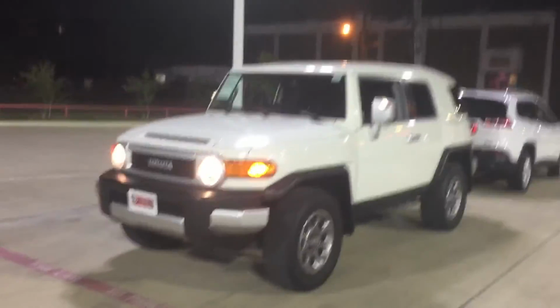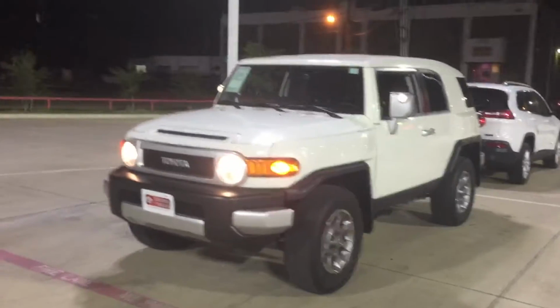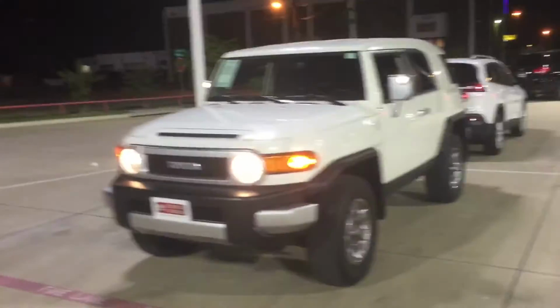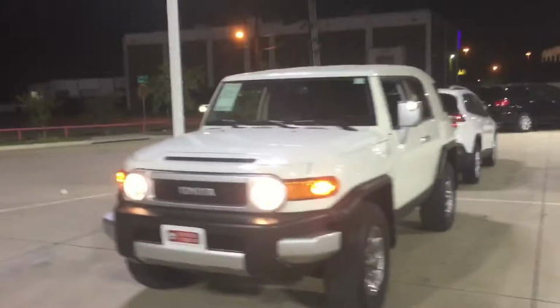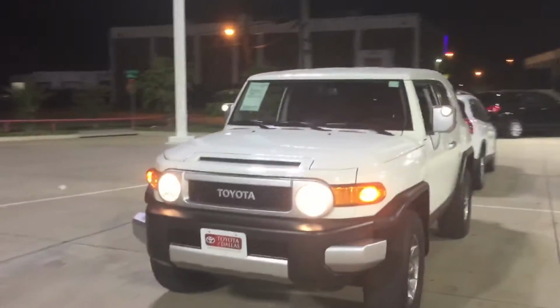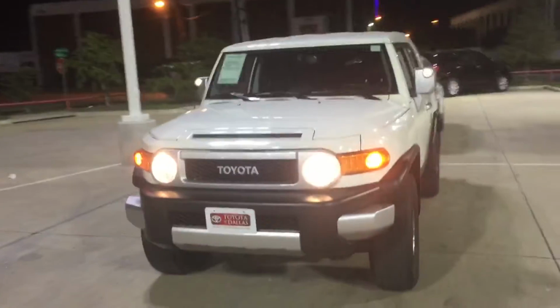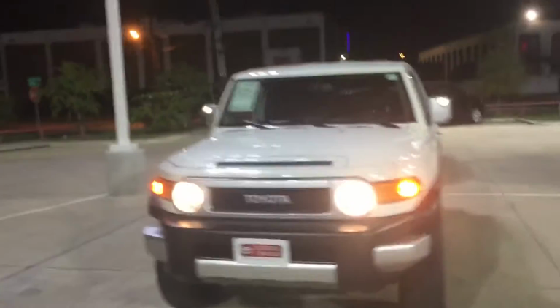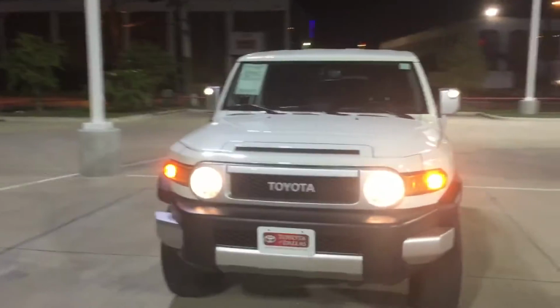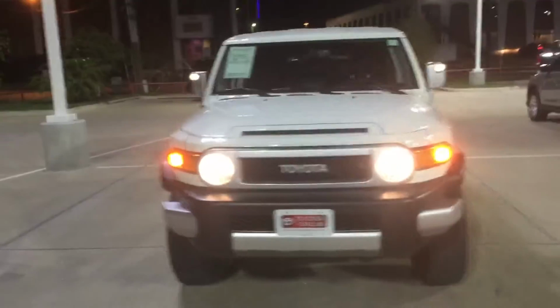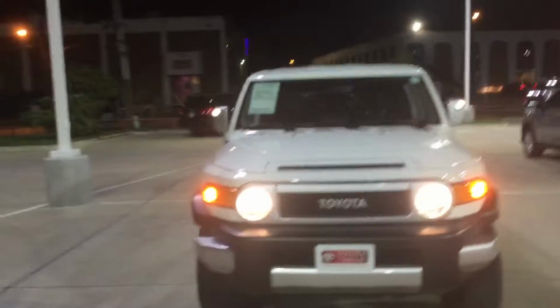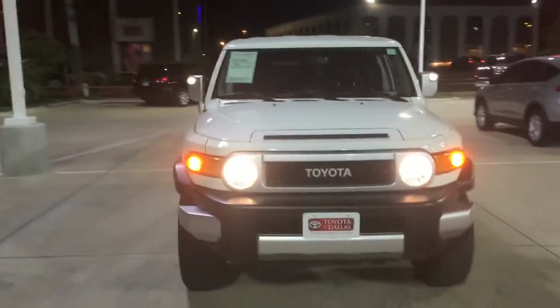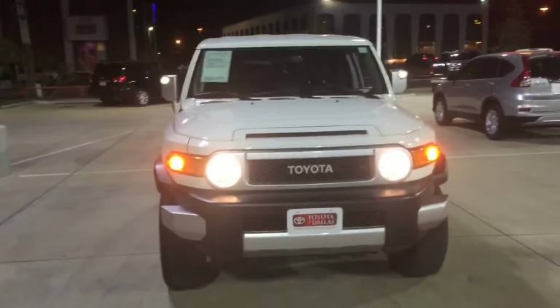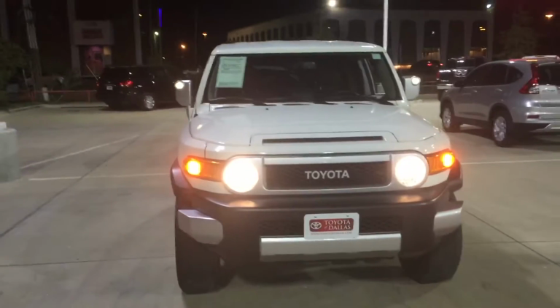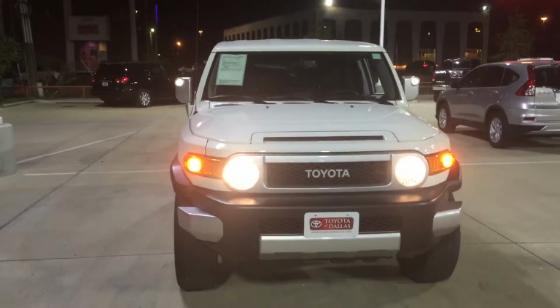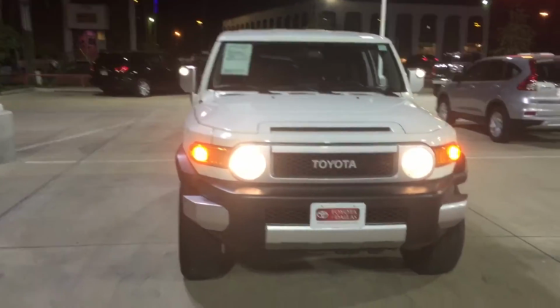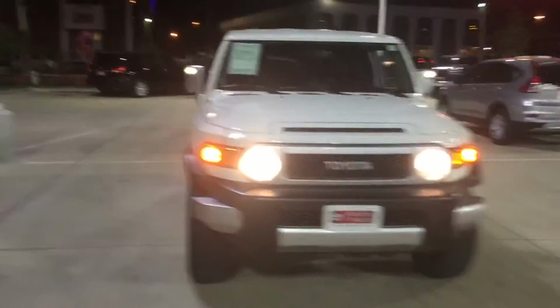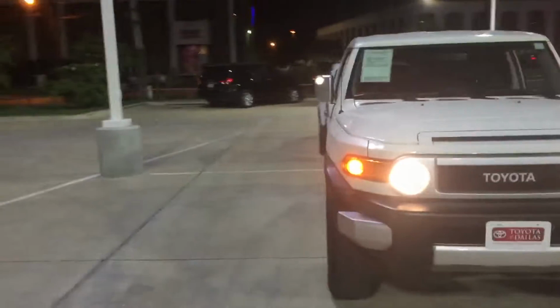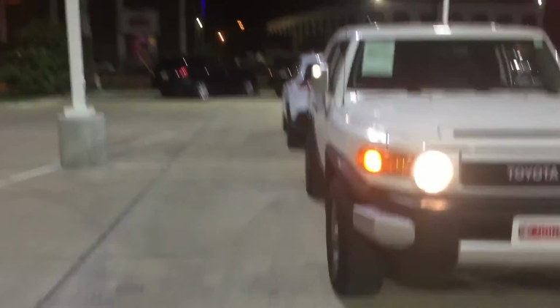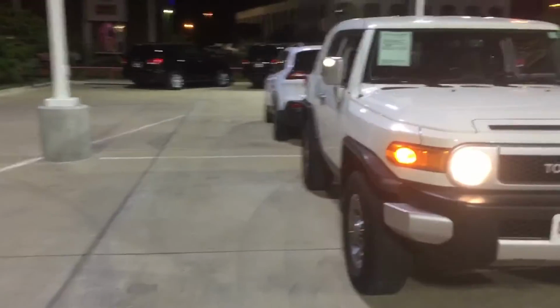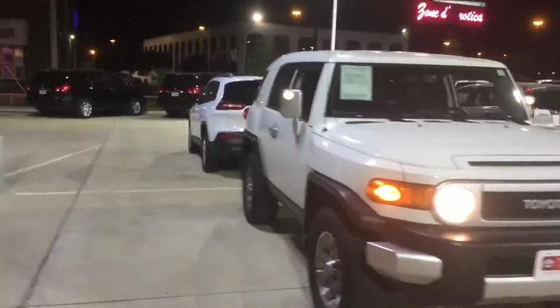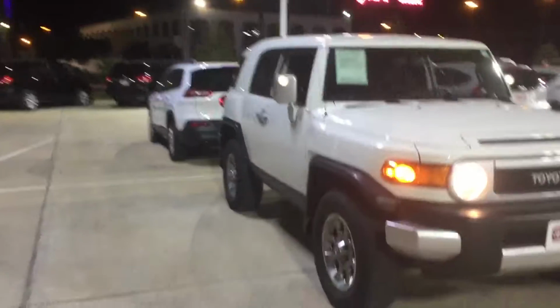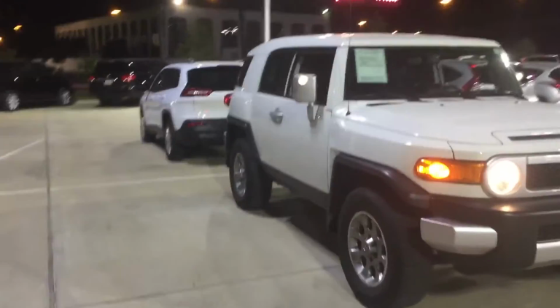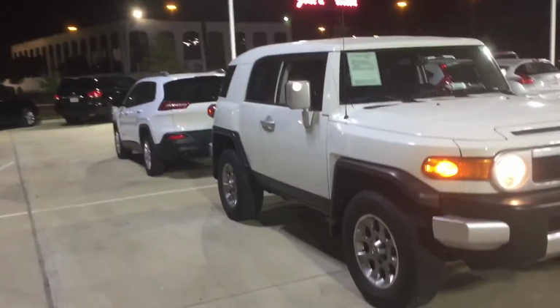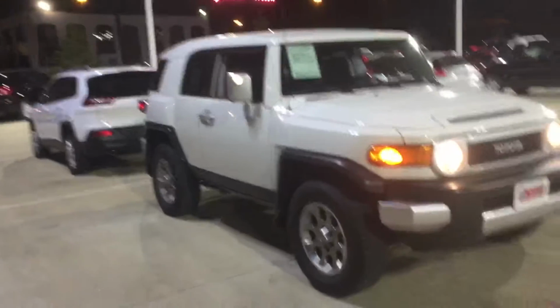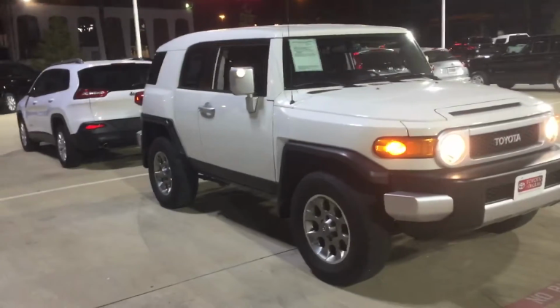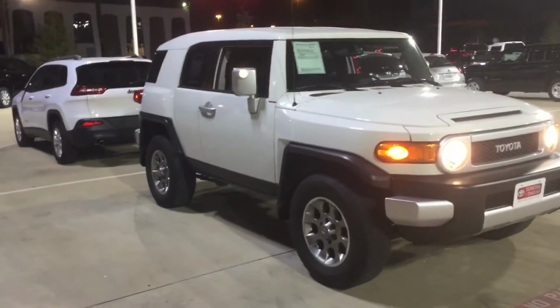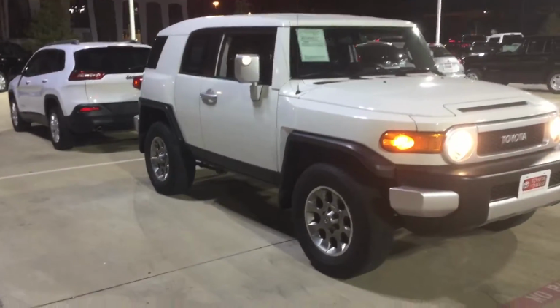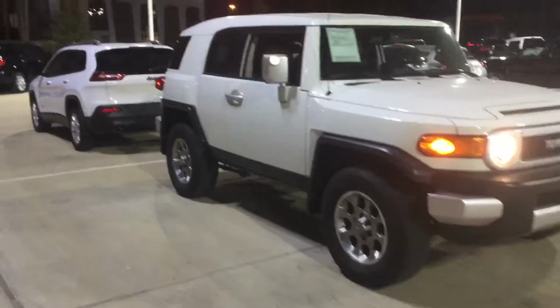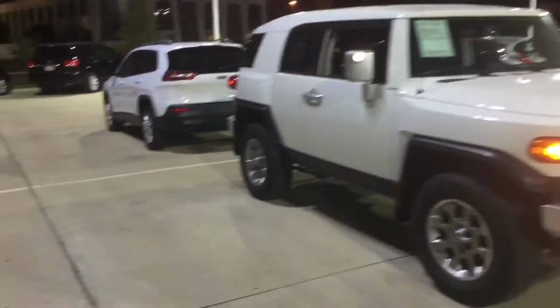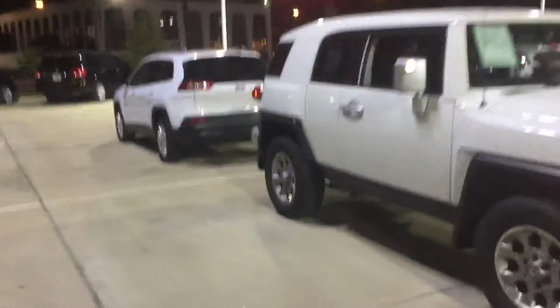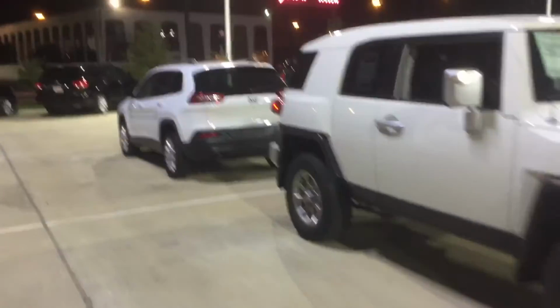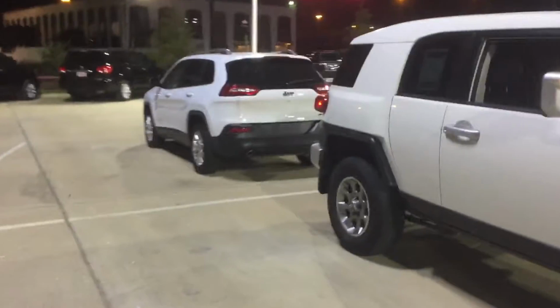Got the alloy wheels. Let me give you a front view of the car, another side view, and a back view of the car.